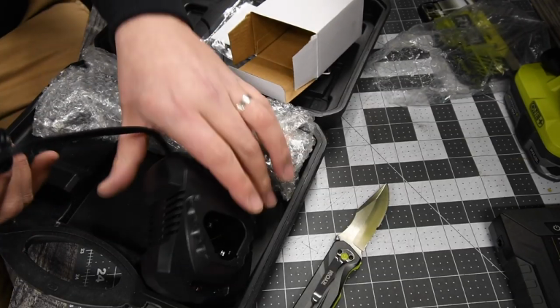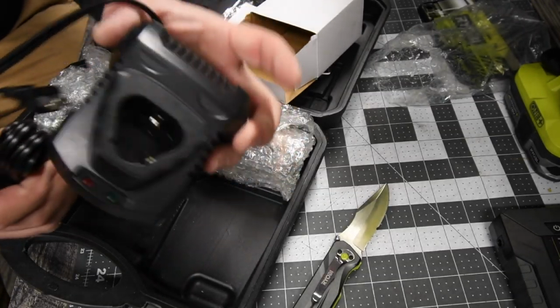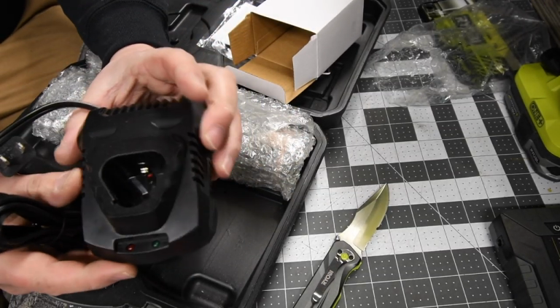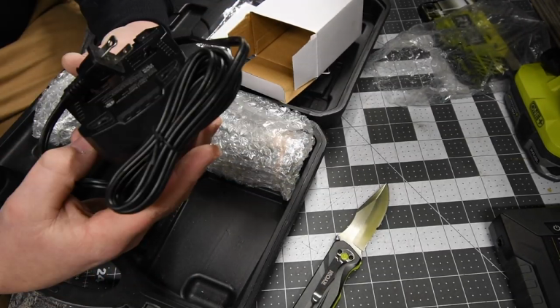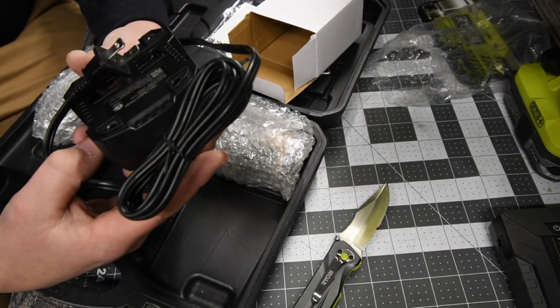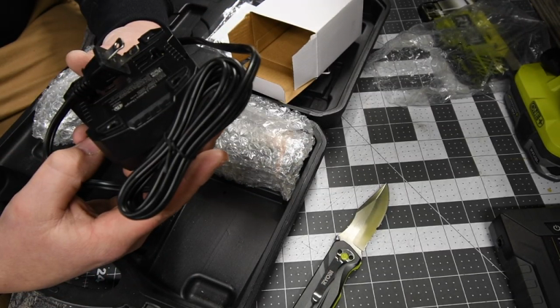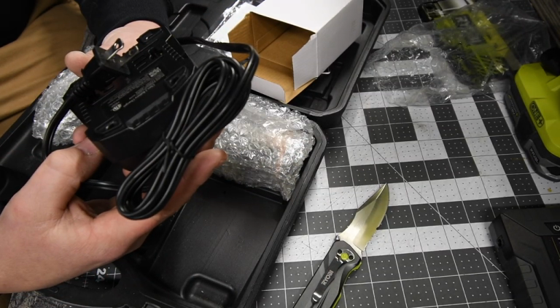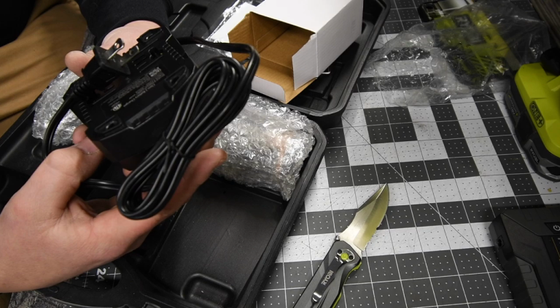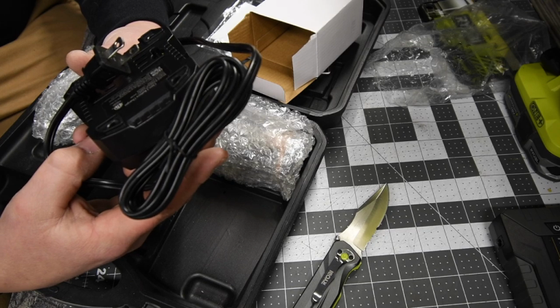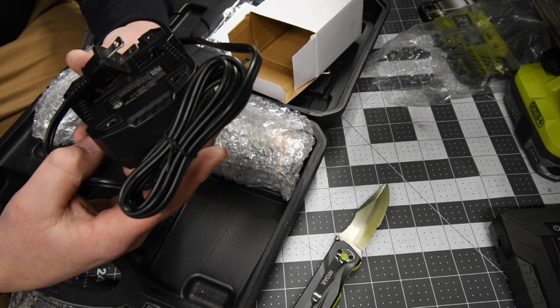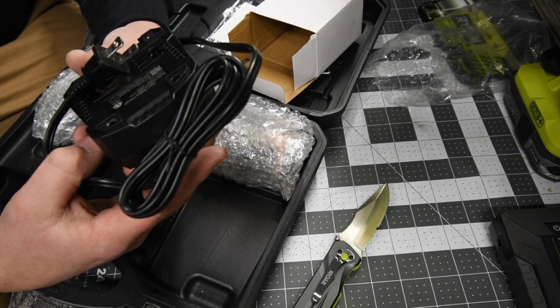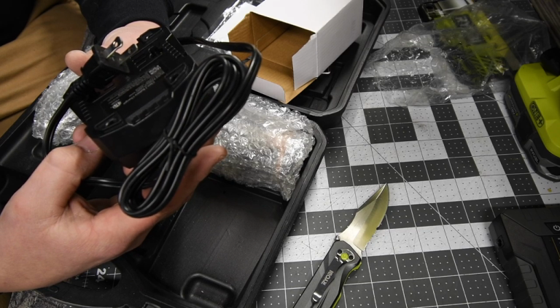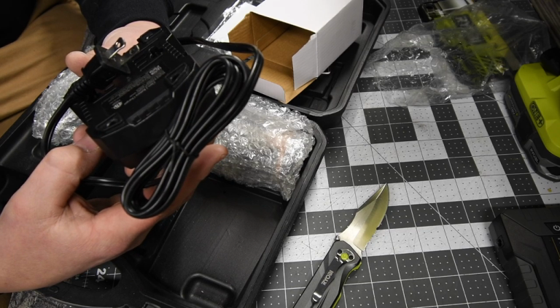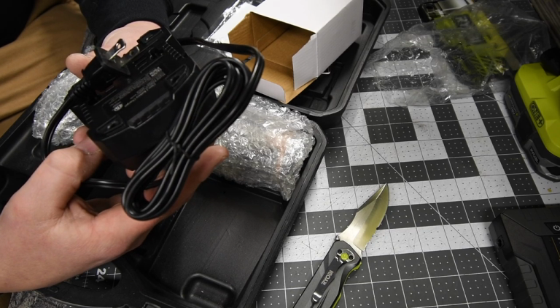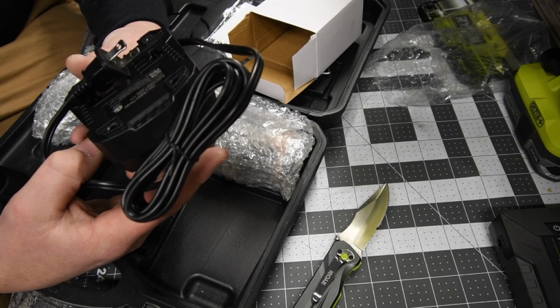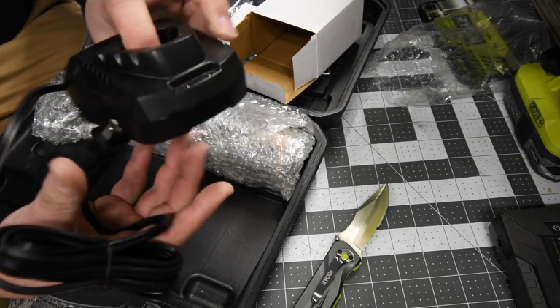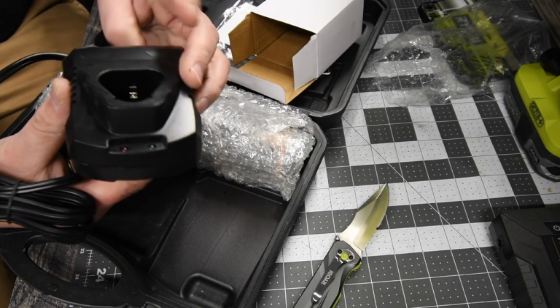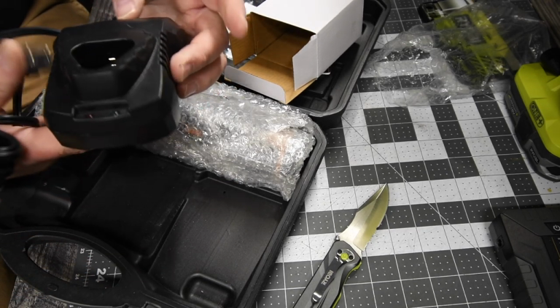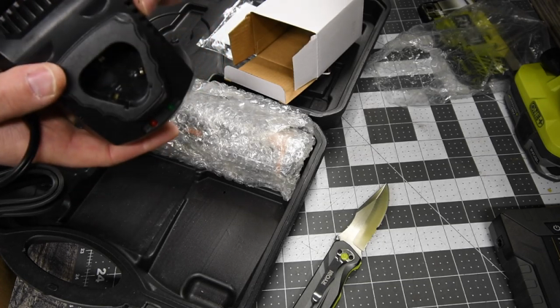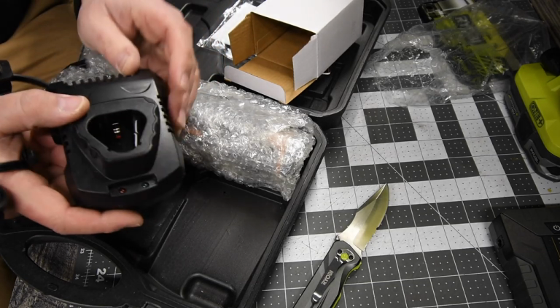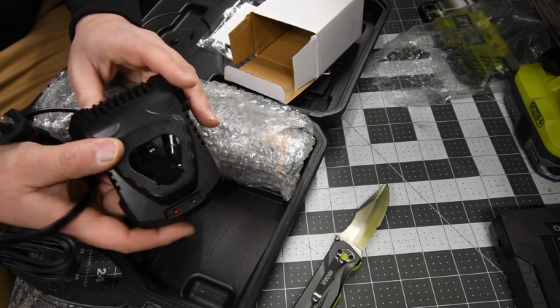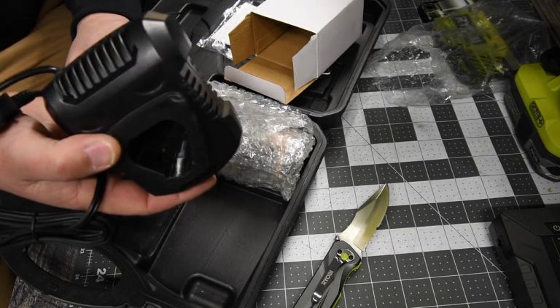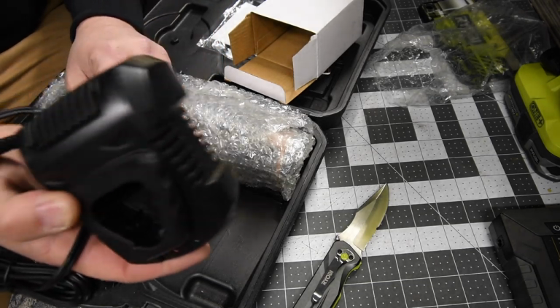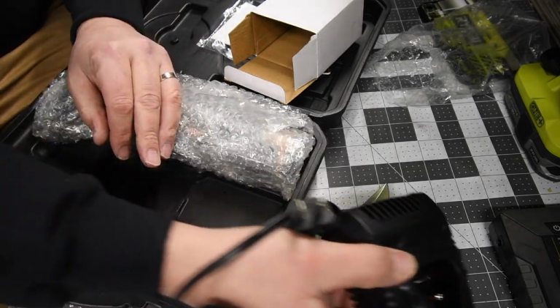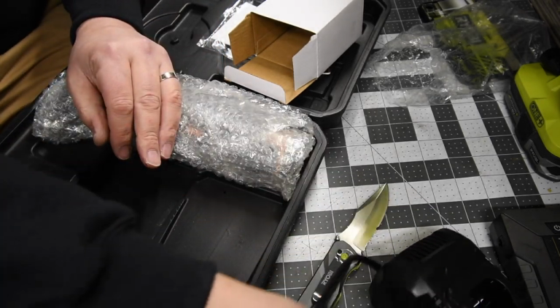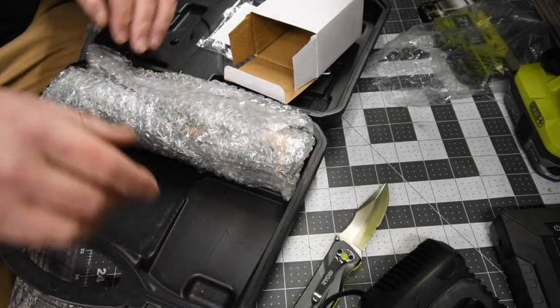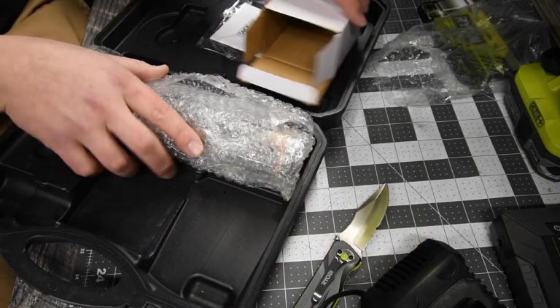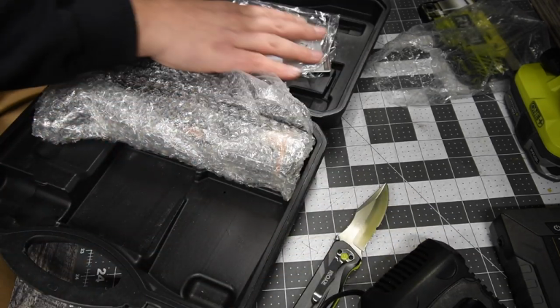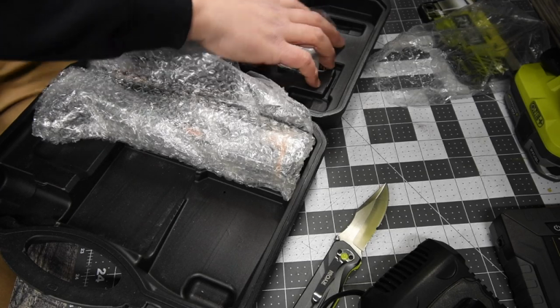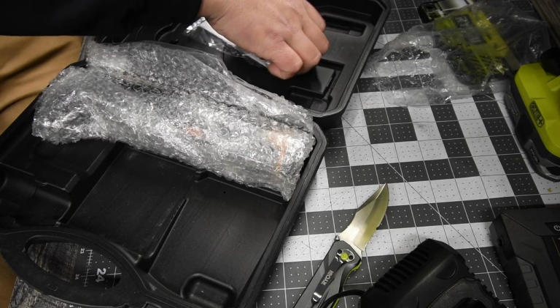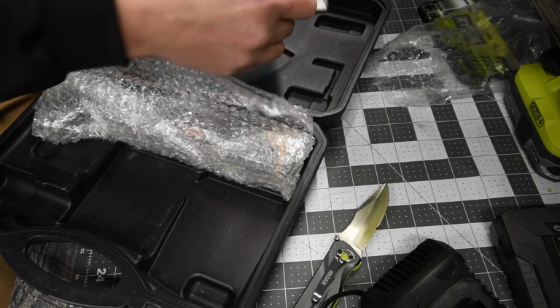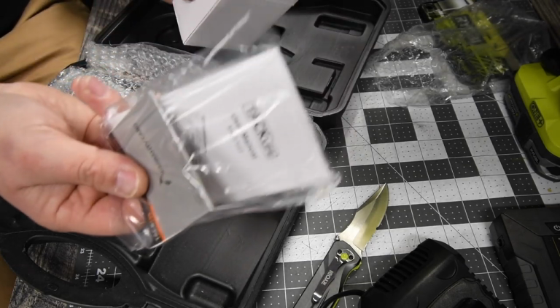And of course the charger — 60 hertz, 30 watts, 12.6 VDC, and 1.5 milliamps. Standard charger, just like what you get with most tools. Of course you also get the instructions and warranty.